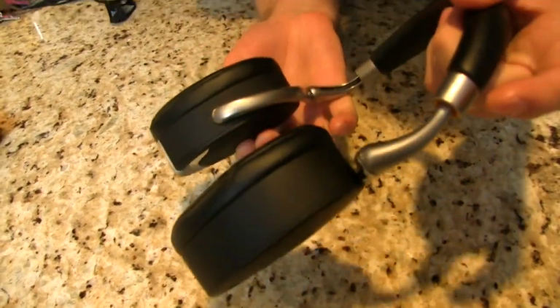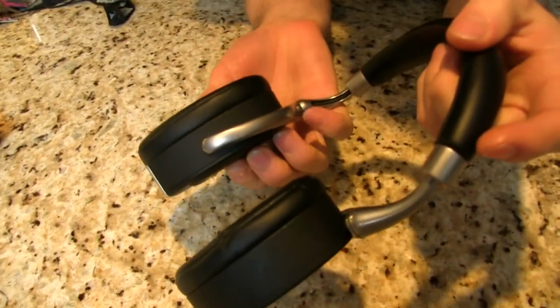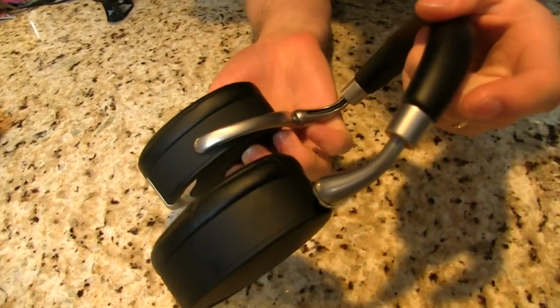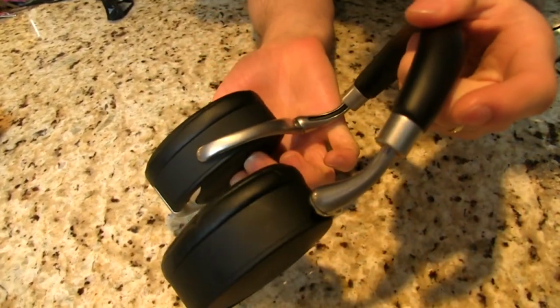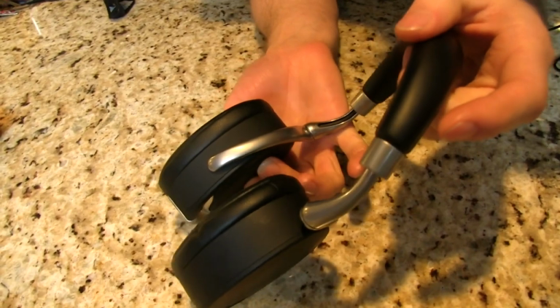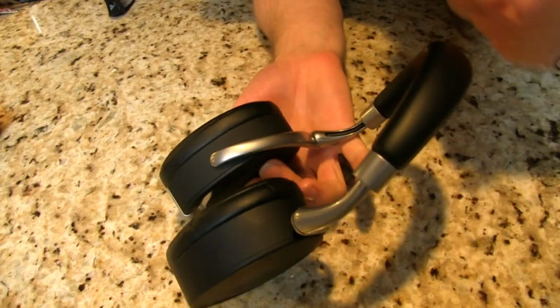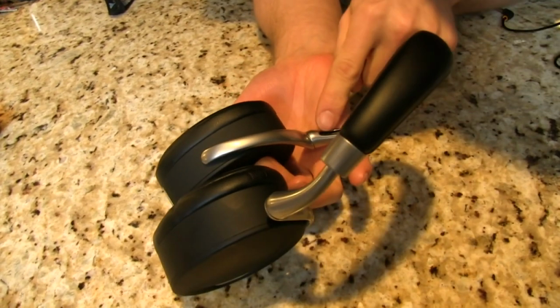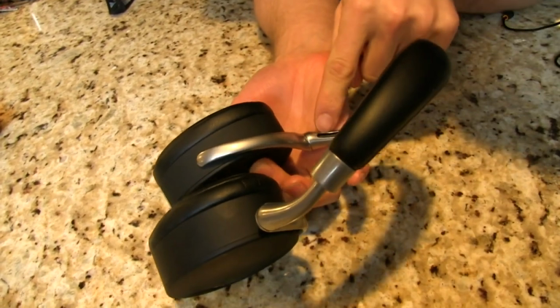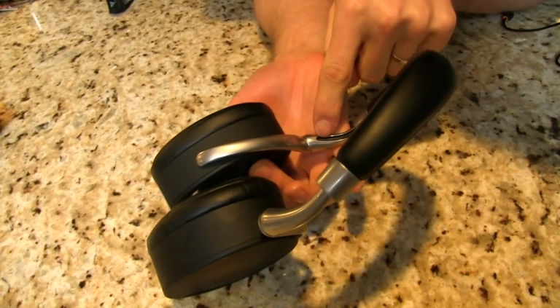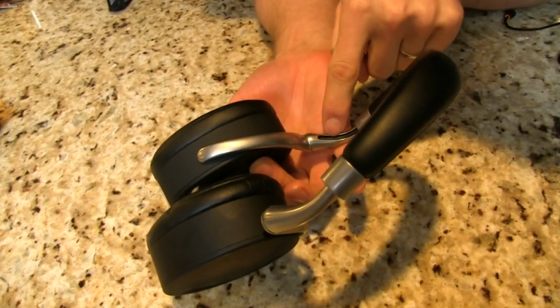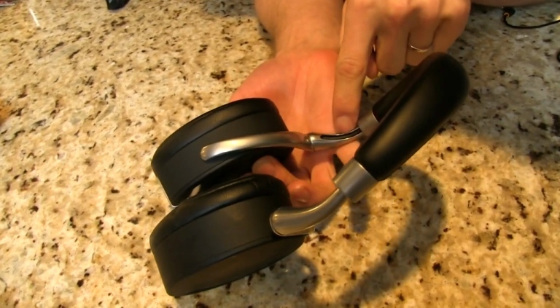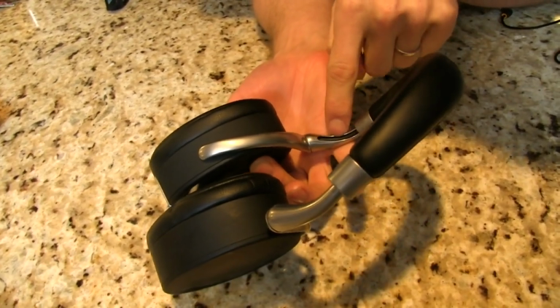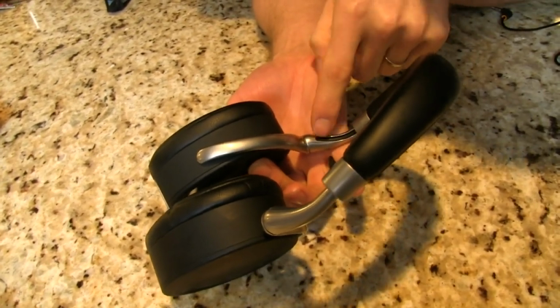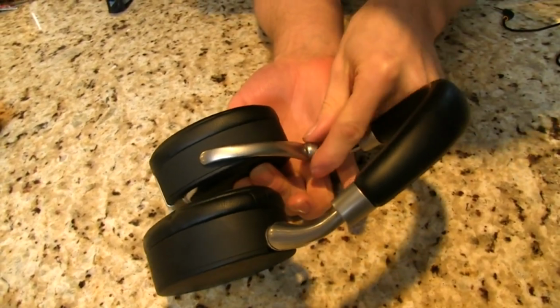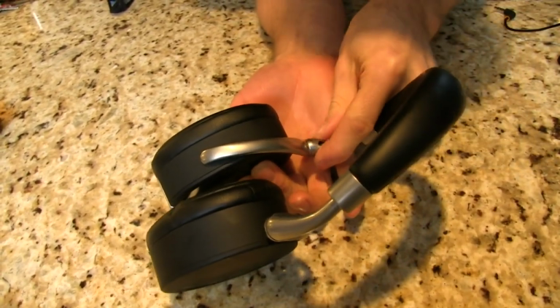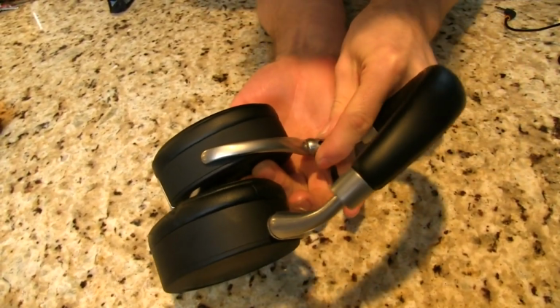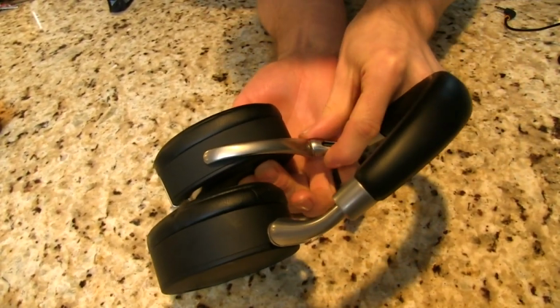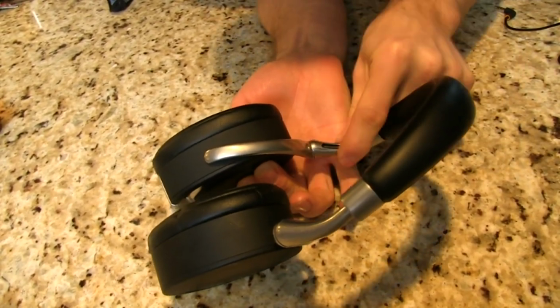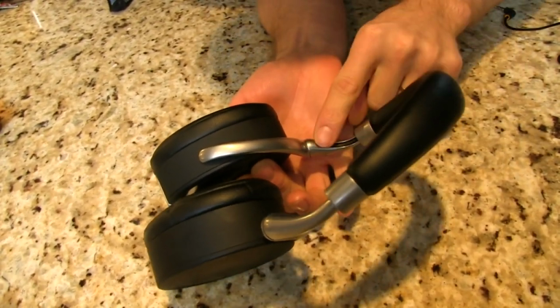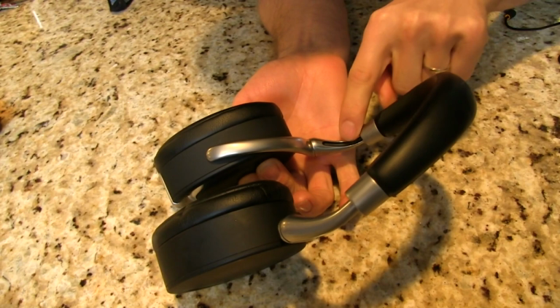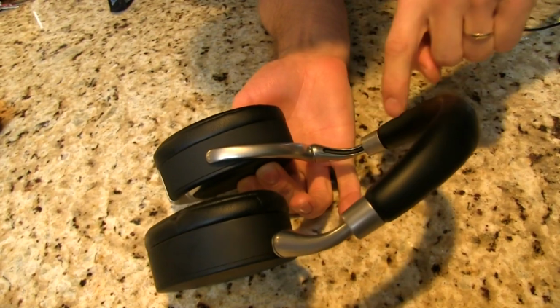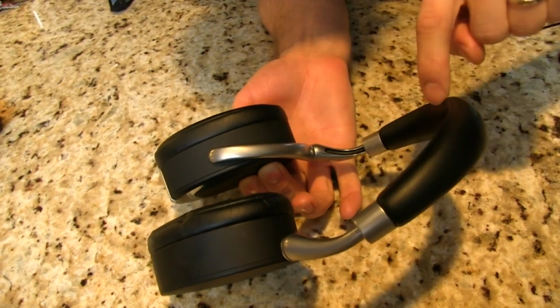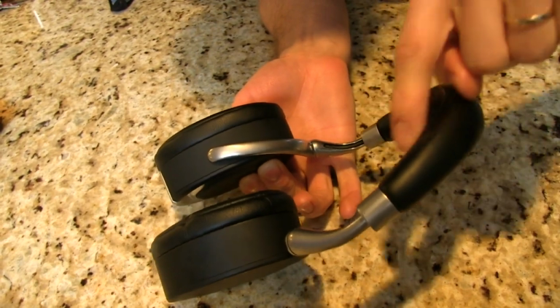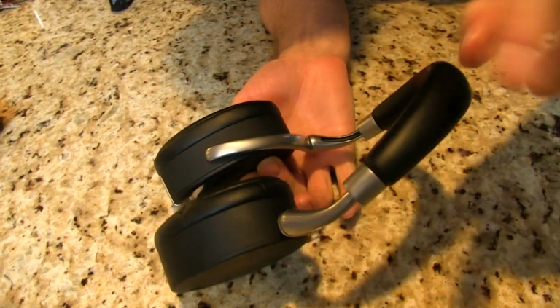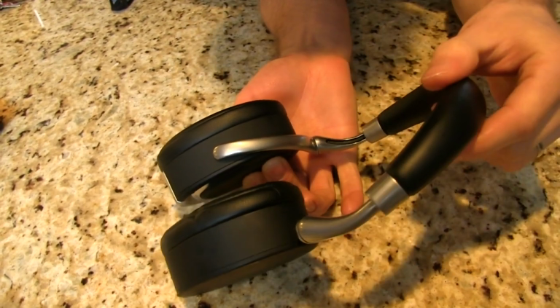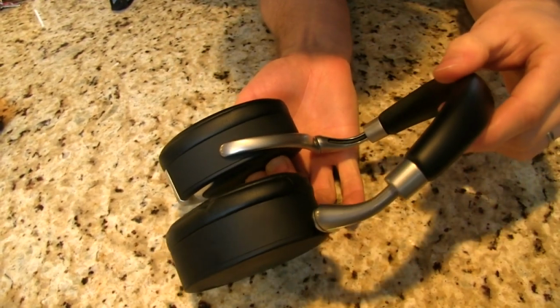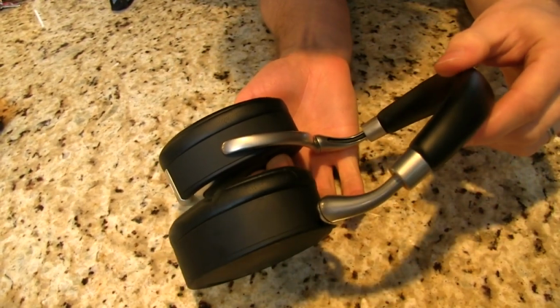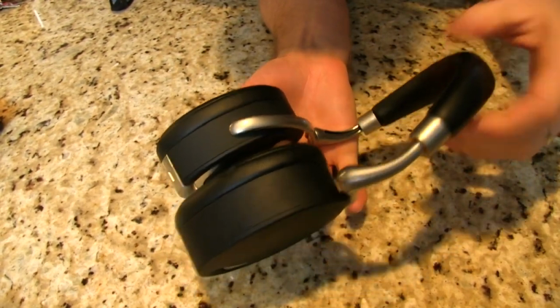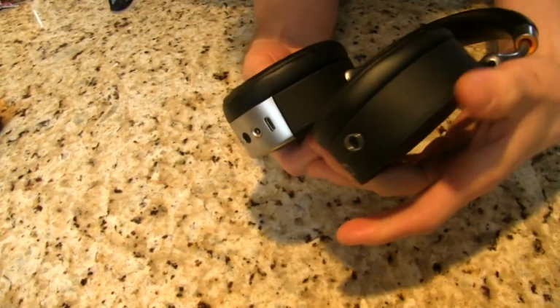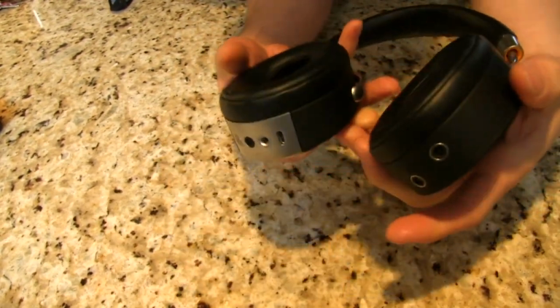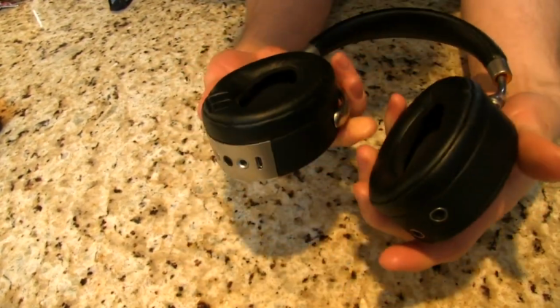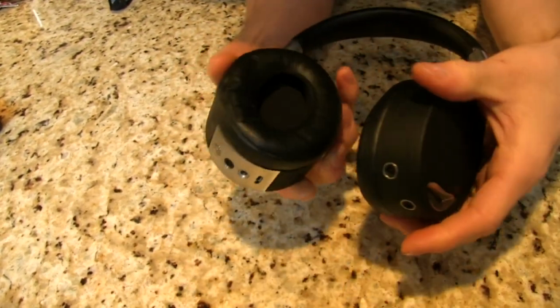They actually had to hollow out the solid metal in order to run the wires that are needed between the left and the right ear cup. You can see there's a wire in there.